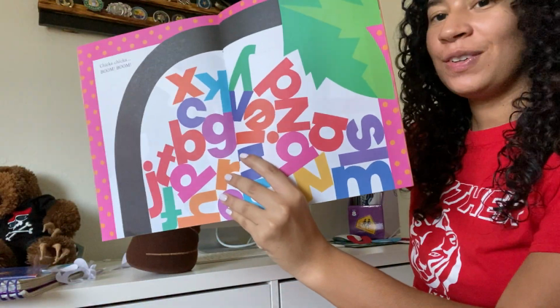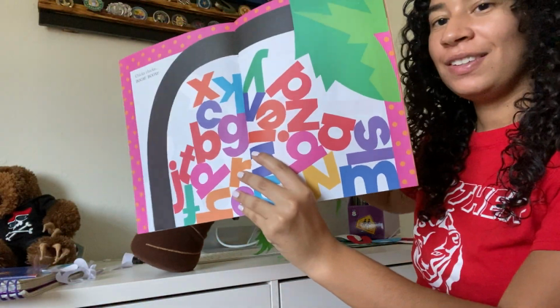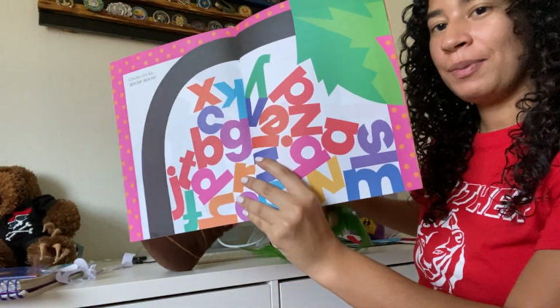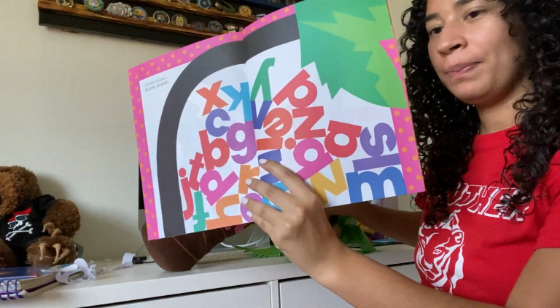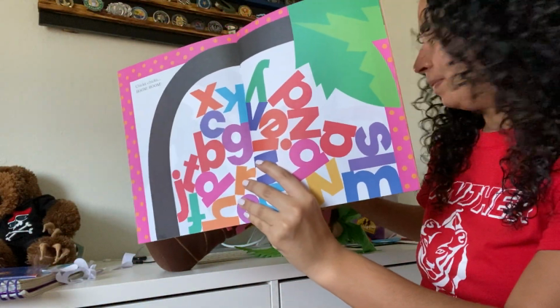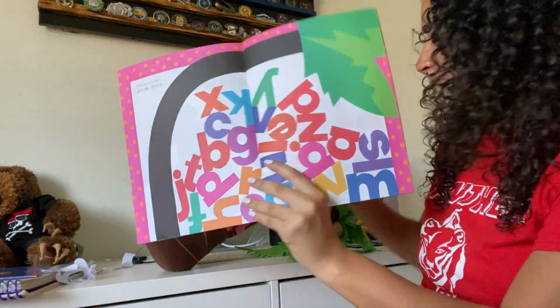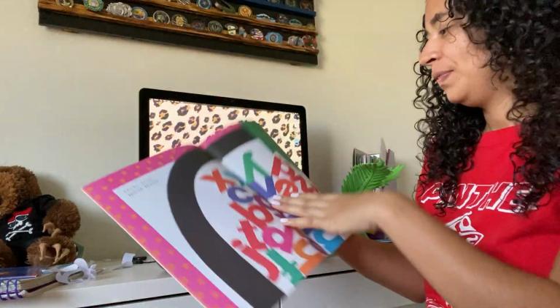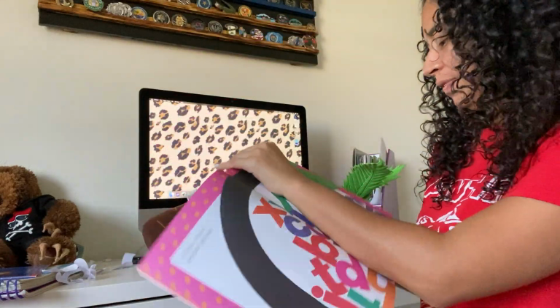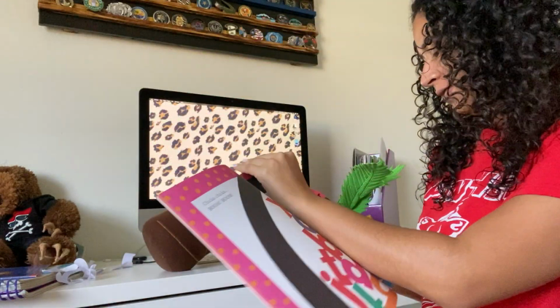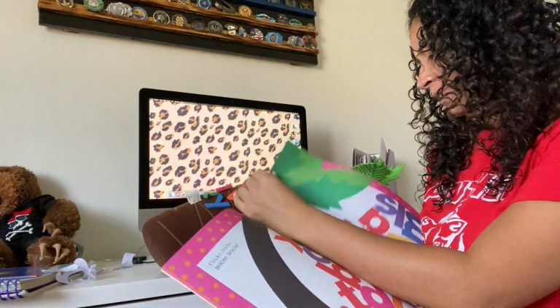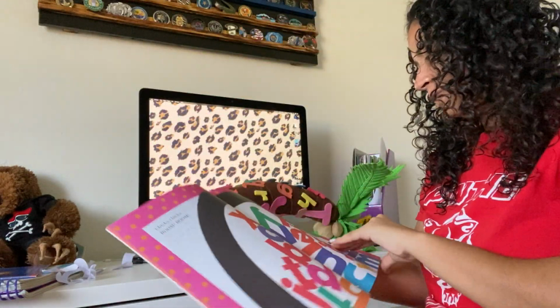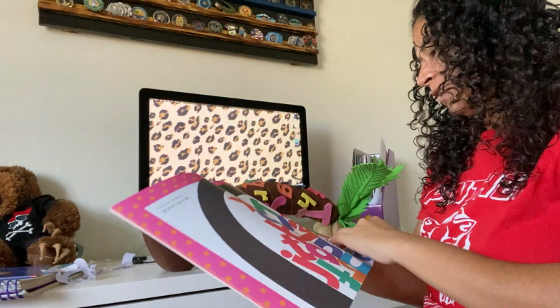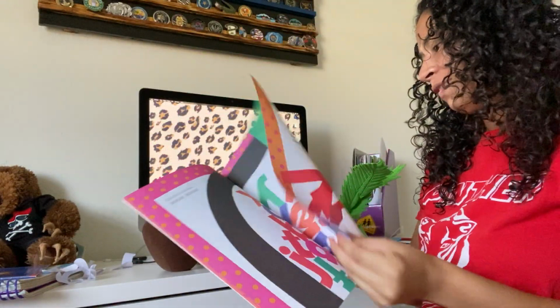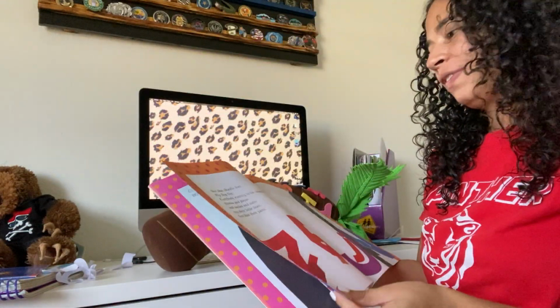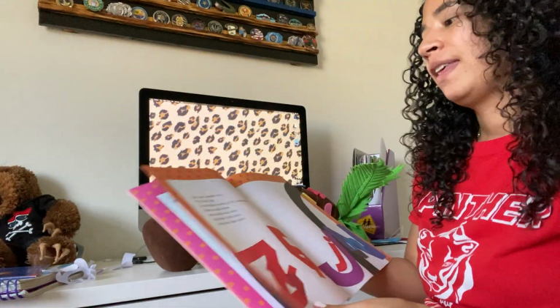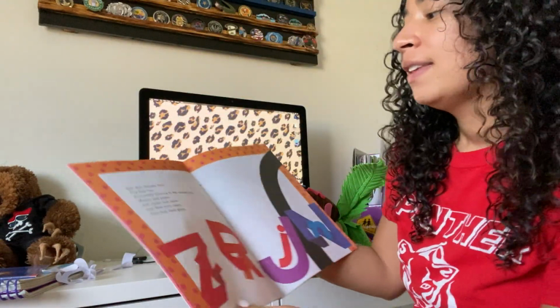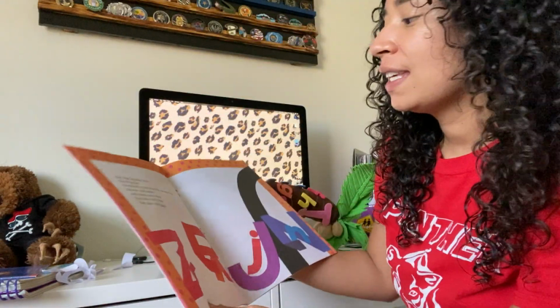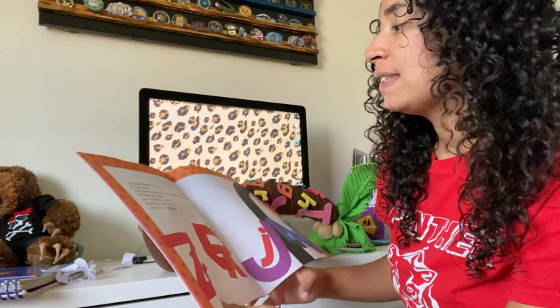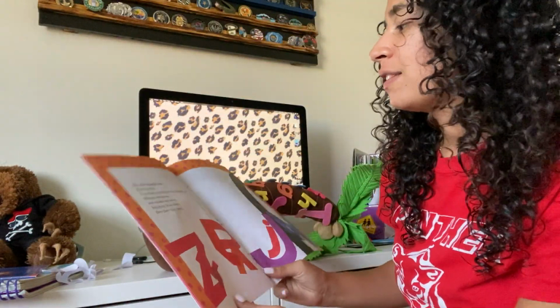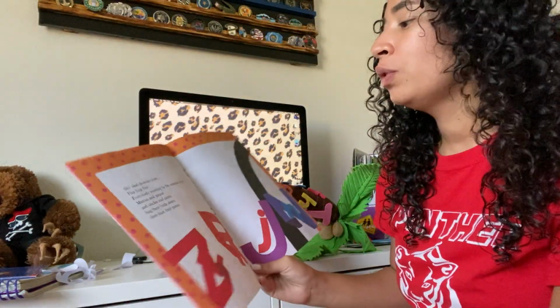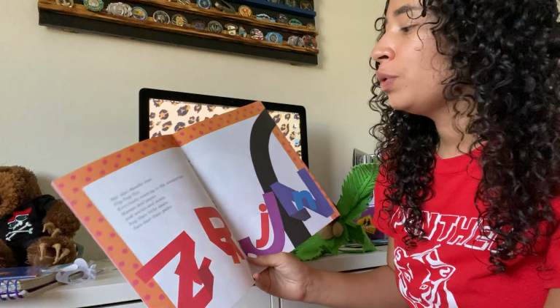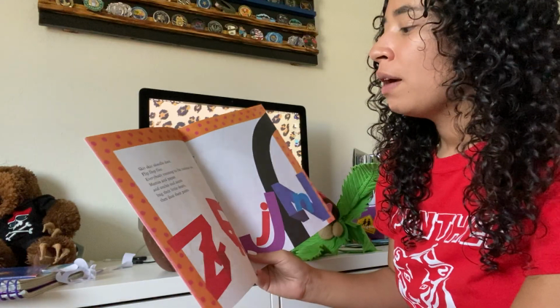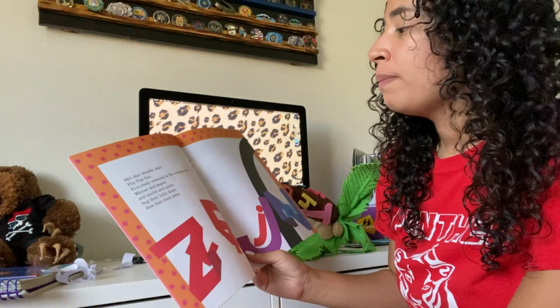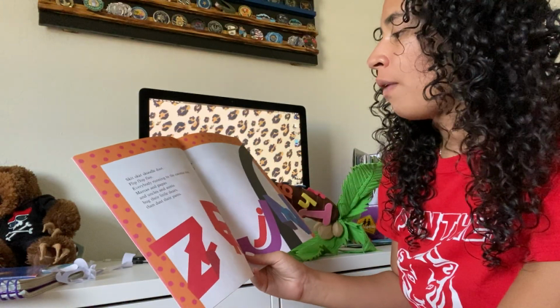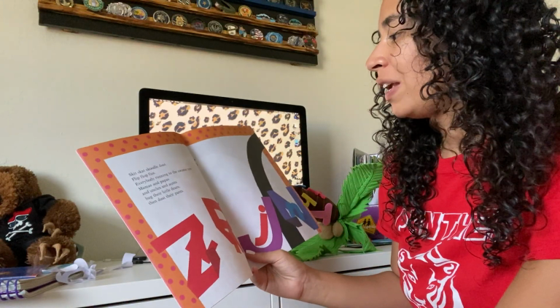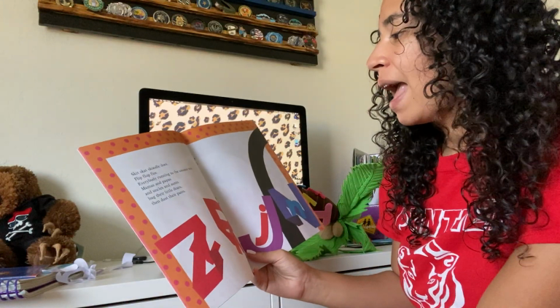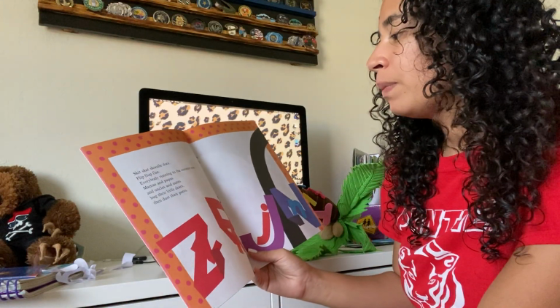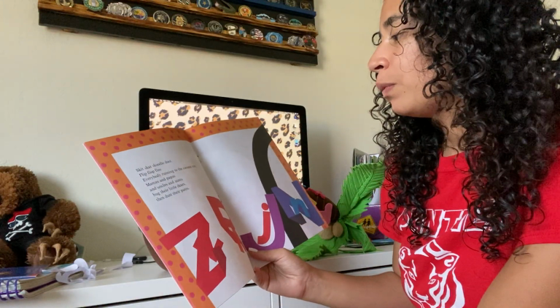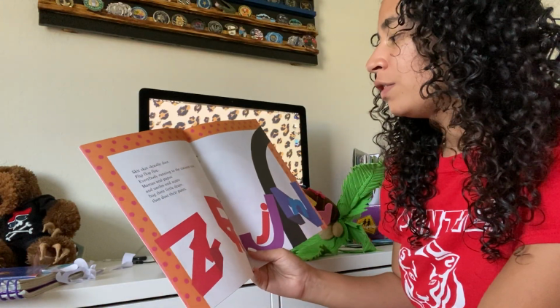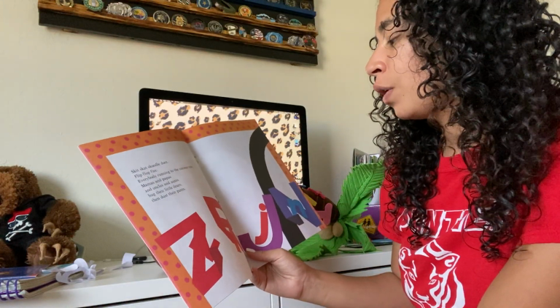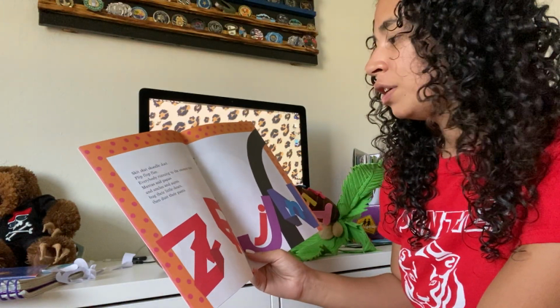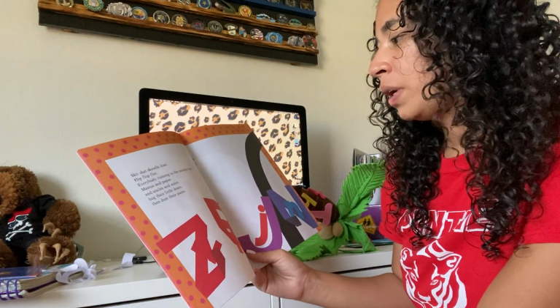The tree got too heavy. Skit, scat, scootle-do, flip, flop, flee. Everybody running to the coconut tree.